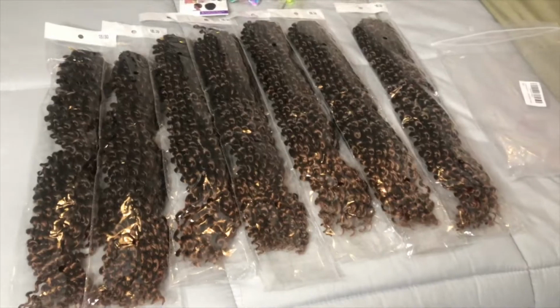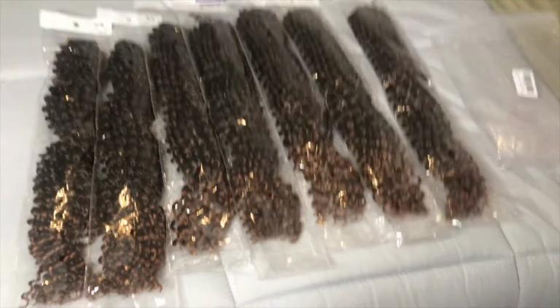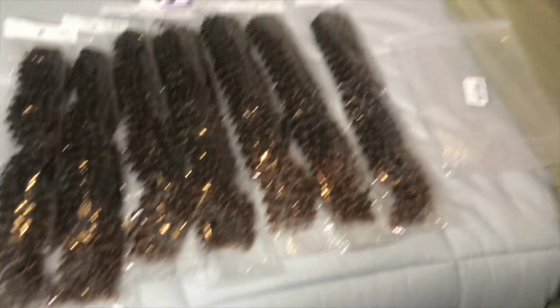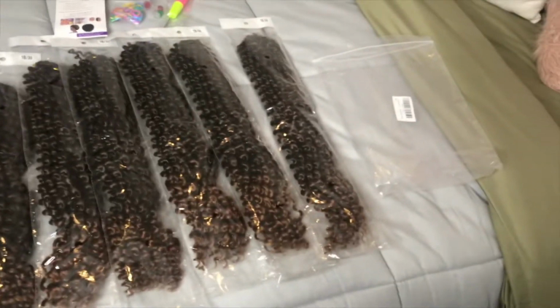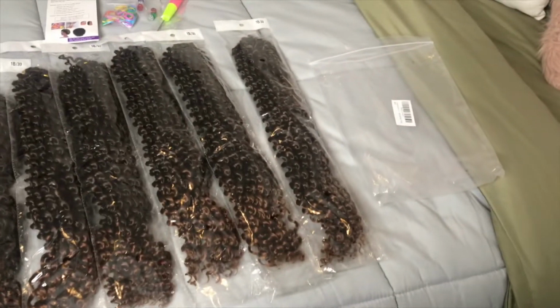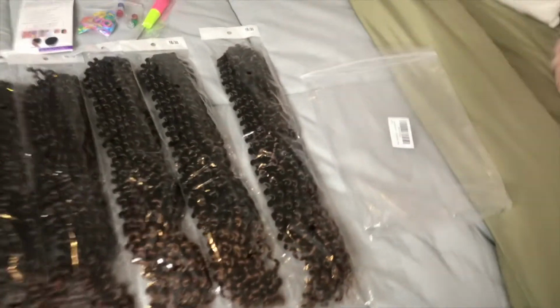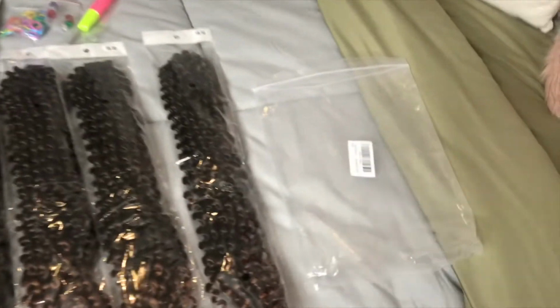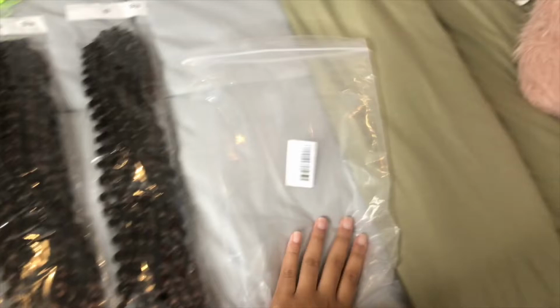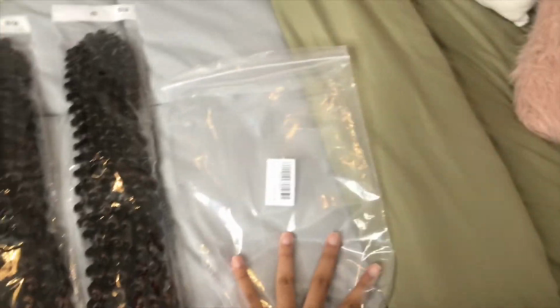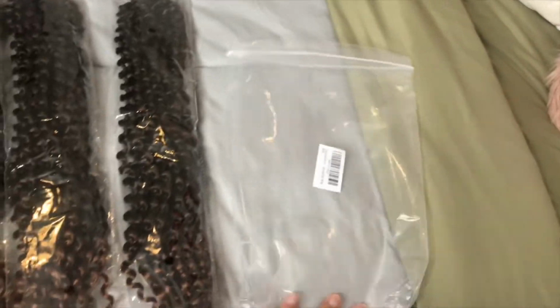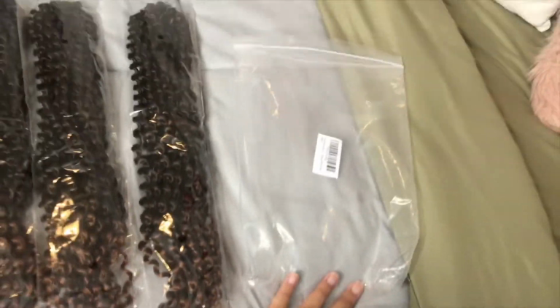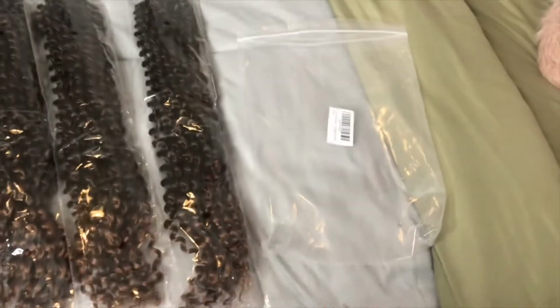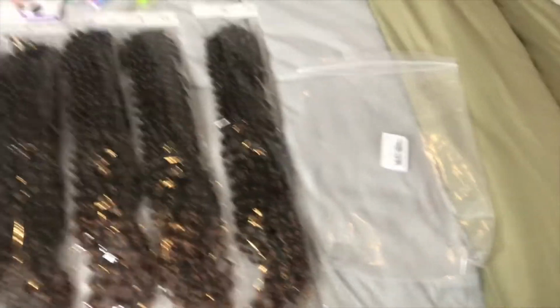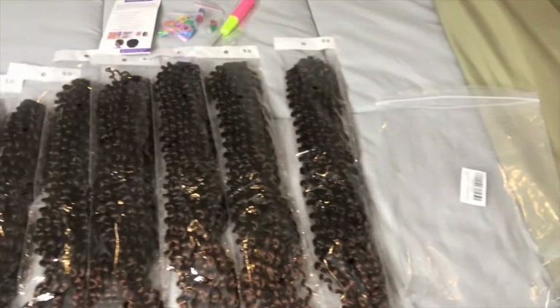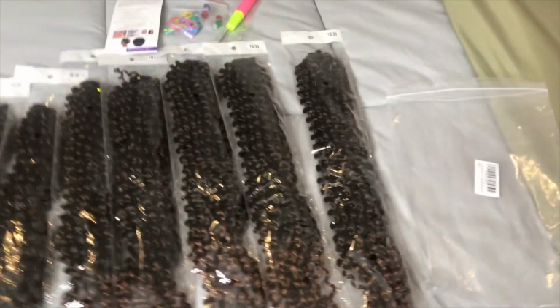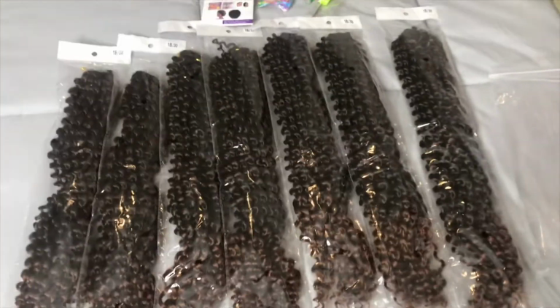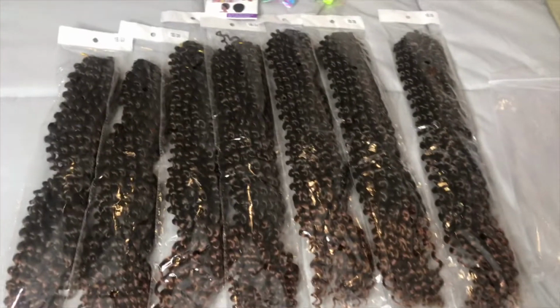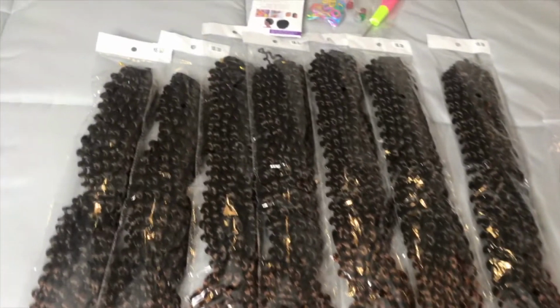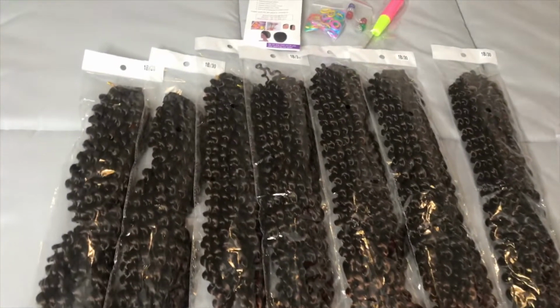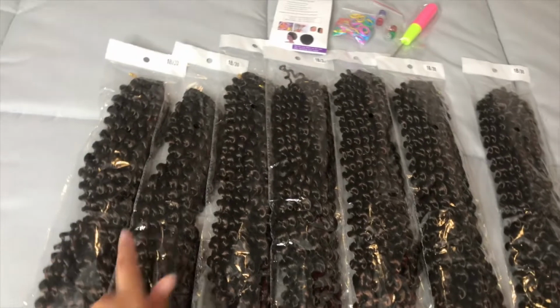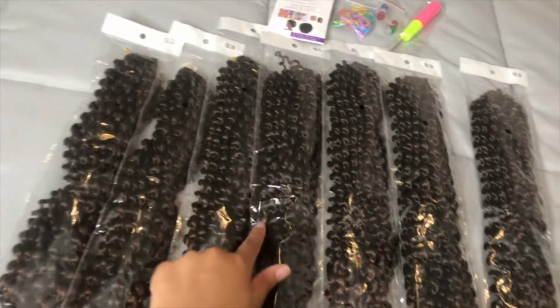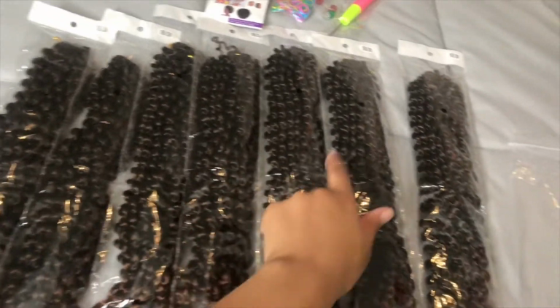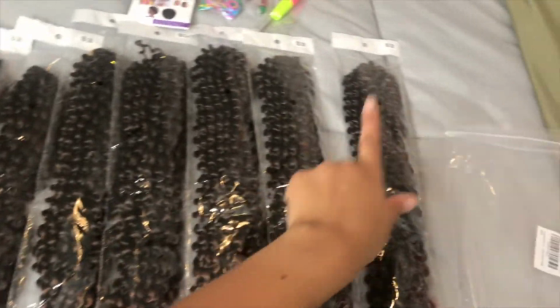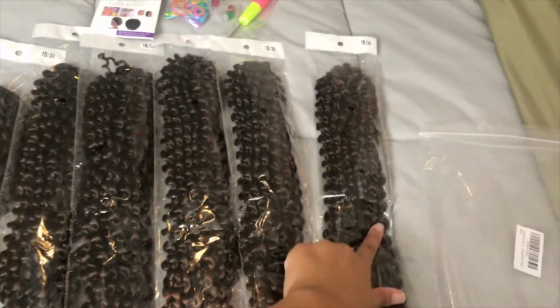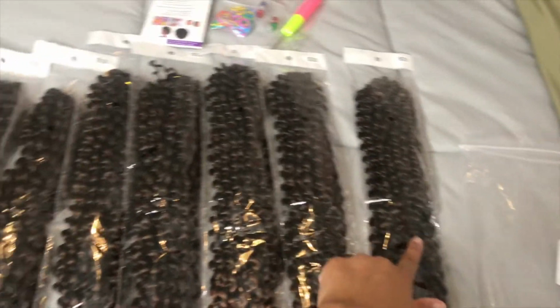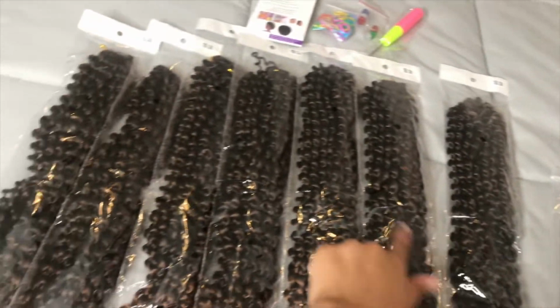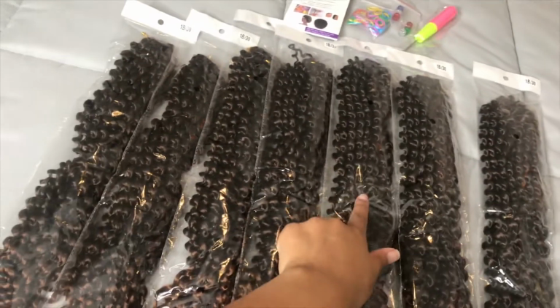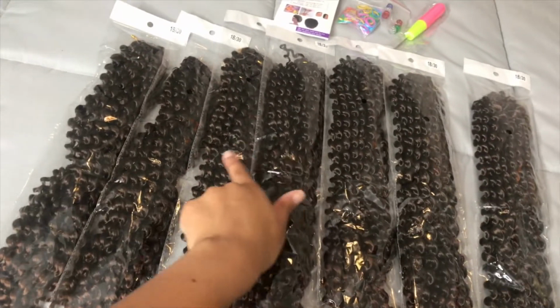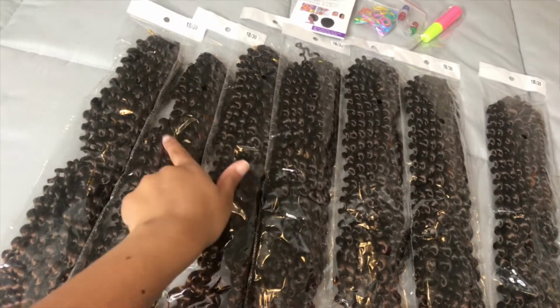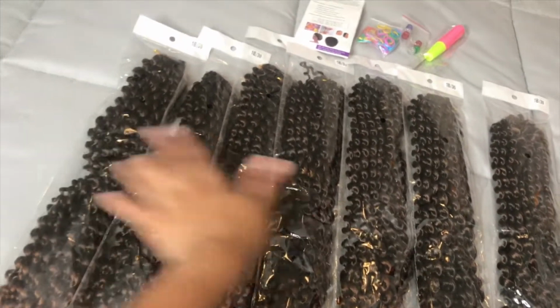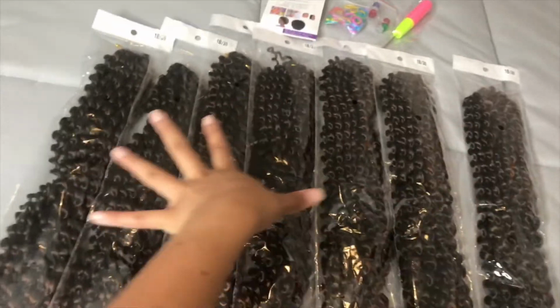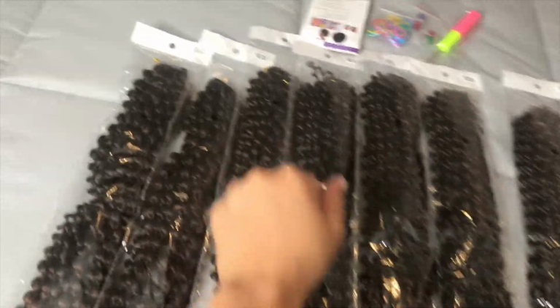Okay guys, so this is how the hair came. It all came in this one bag, which was very surprising because this is a lot of hair — it is seven packs. One, two, three, four, five, six, seven. Okay, seven packs of hair.